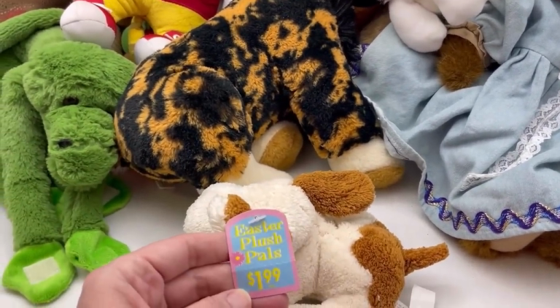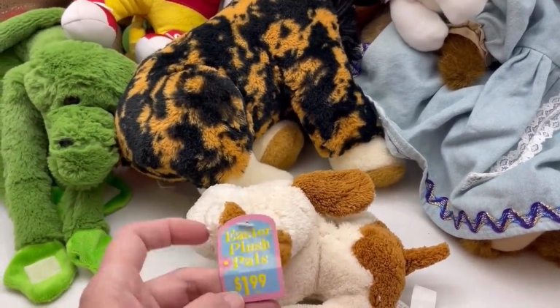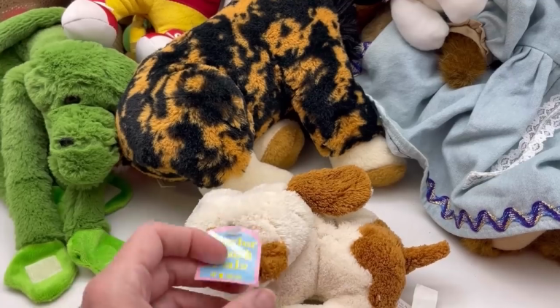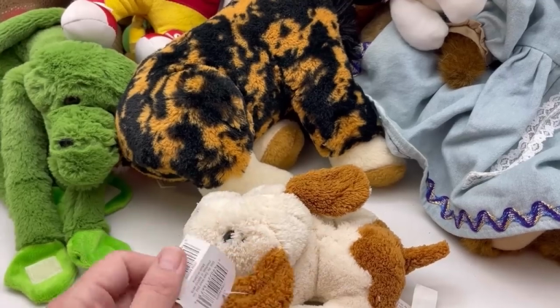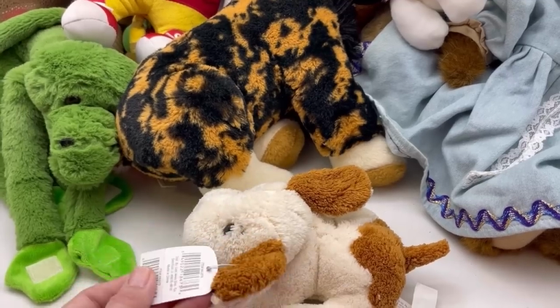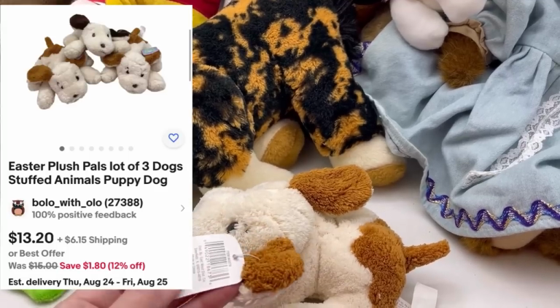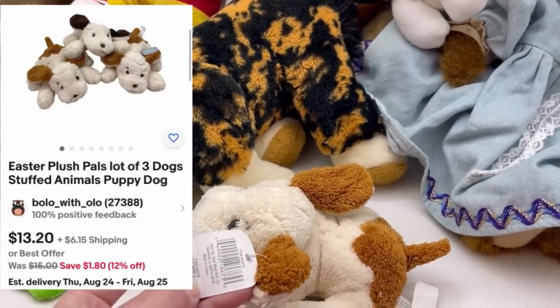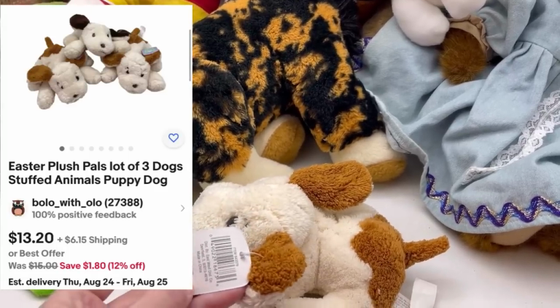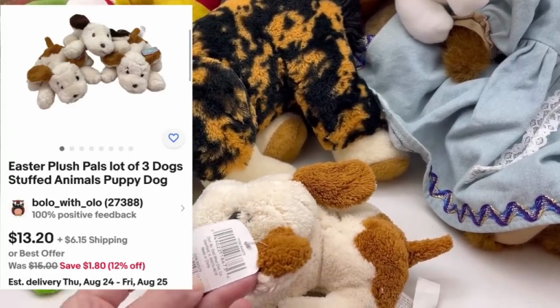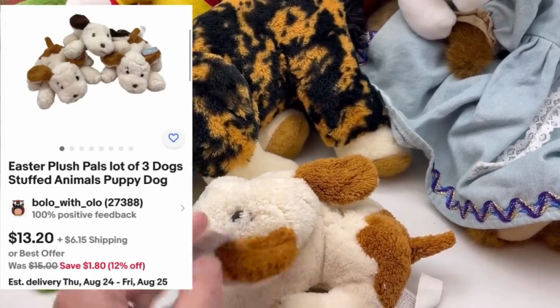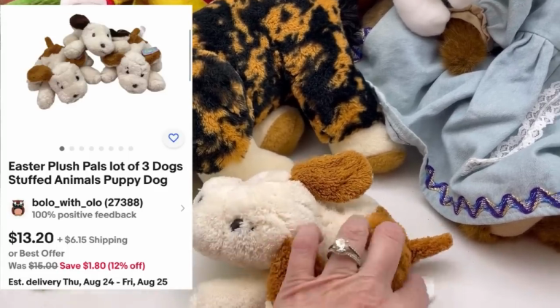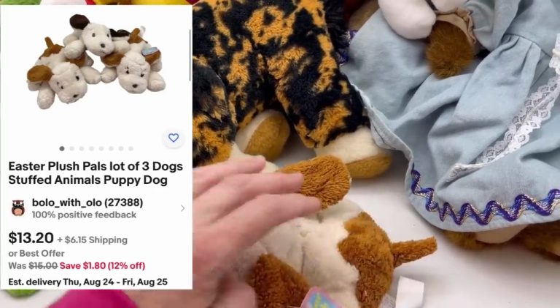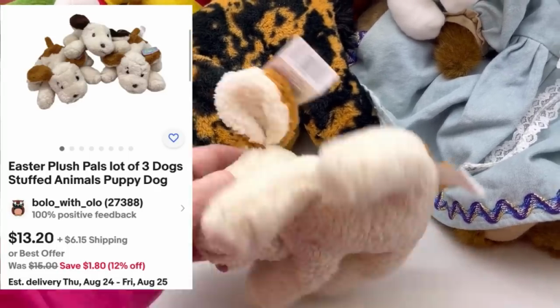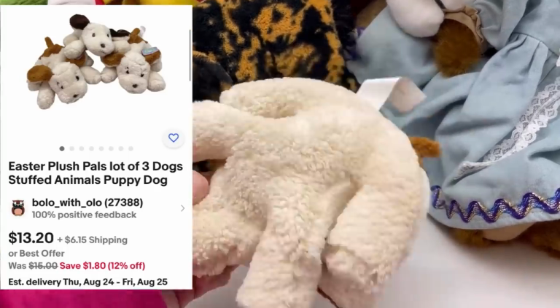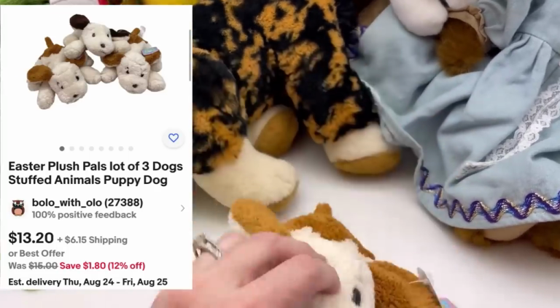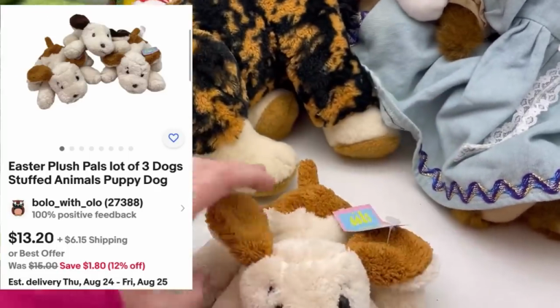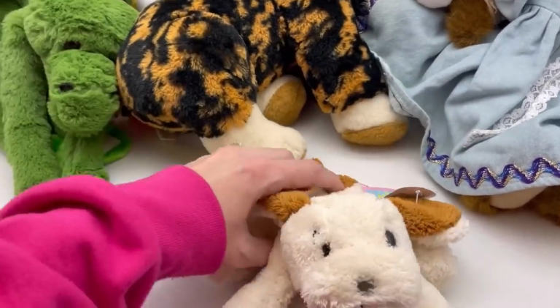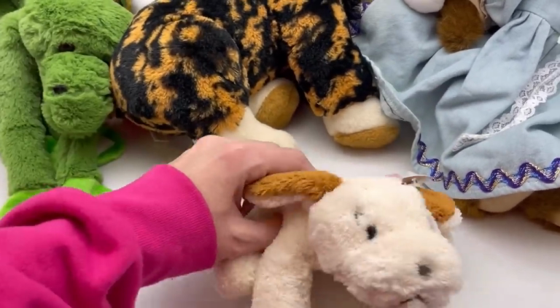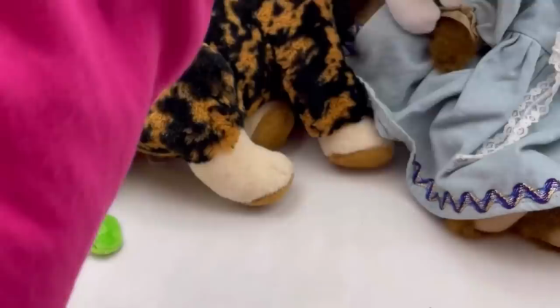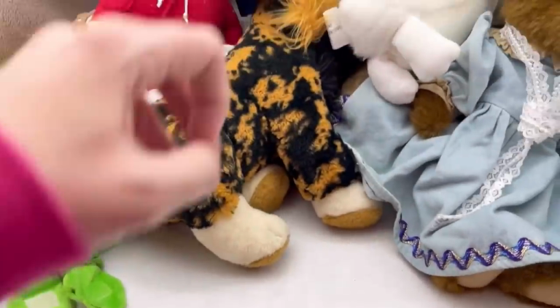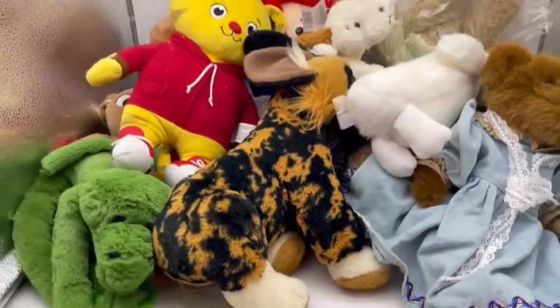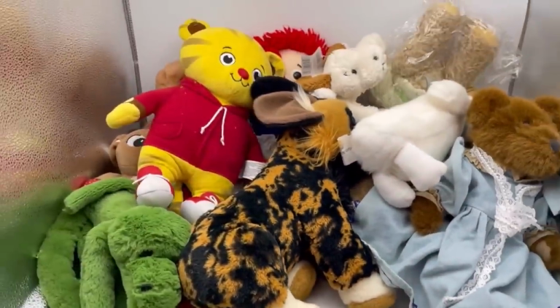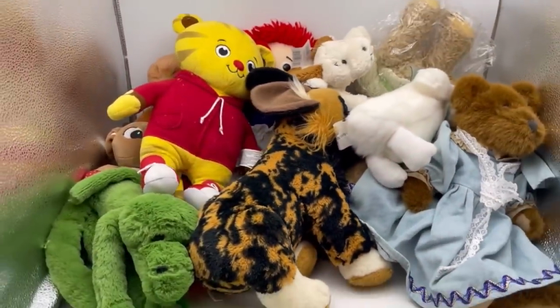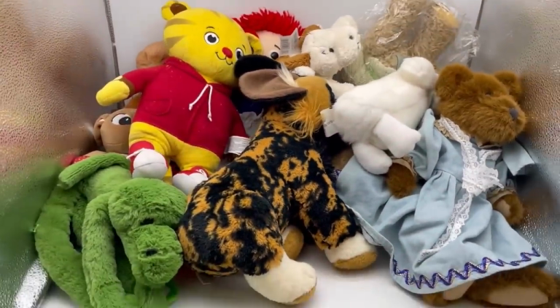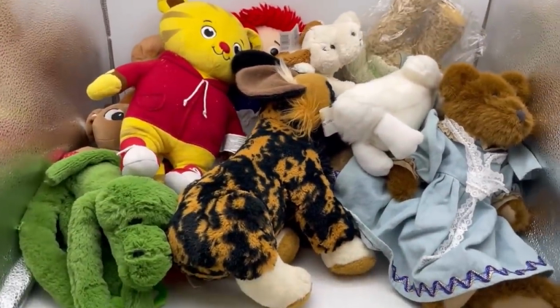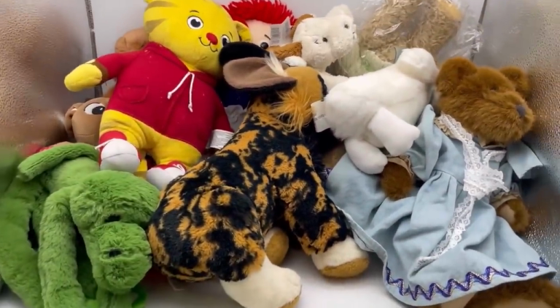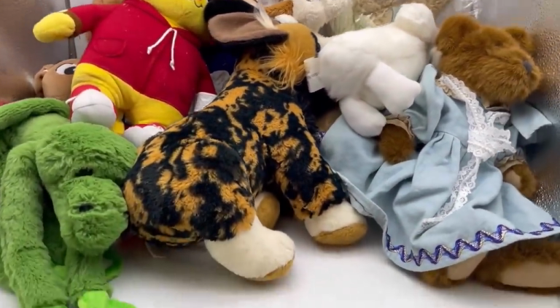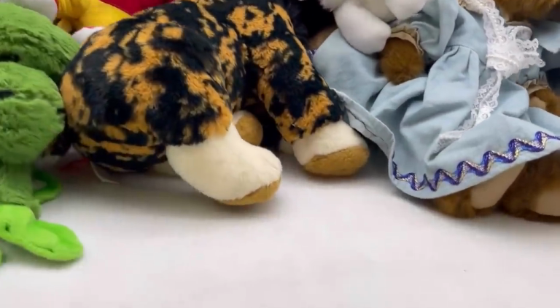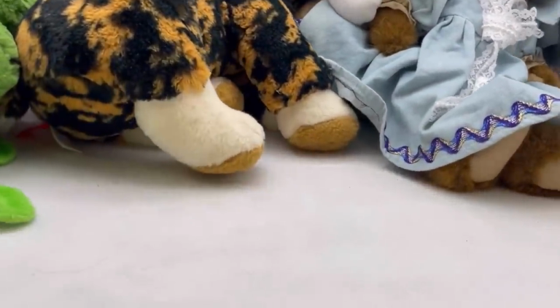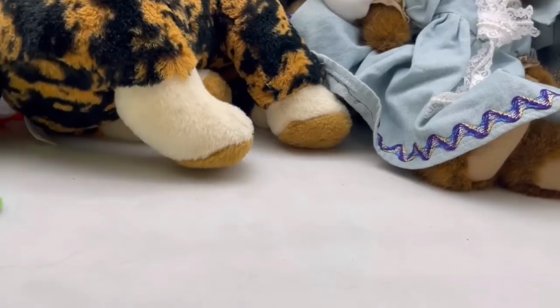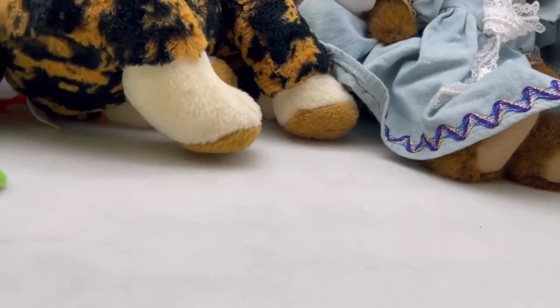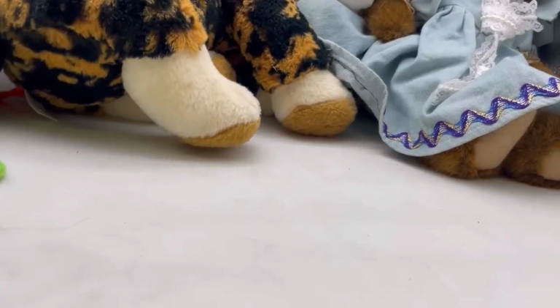Easter Plush Pals, $1.99 — it's just a little puppy dog. I'm planning on doing a lot of smalls, so I may put that with that group.